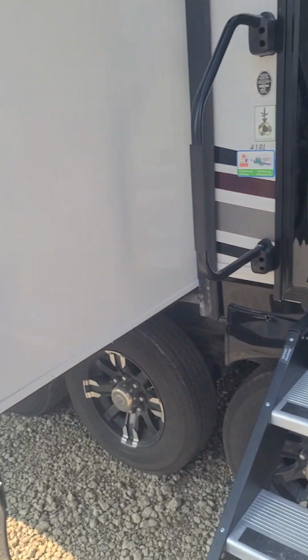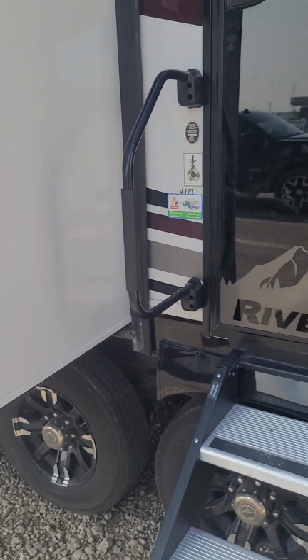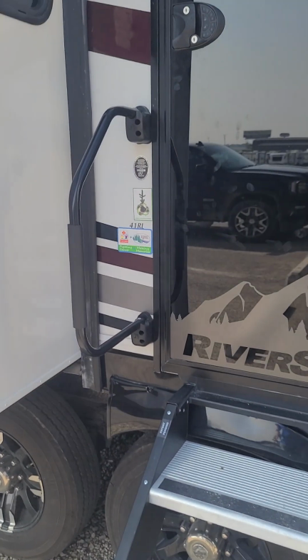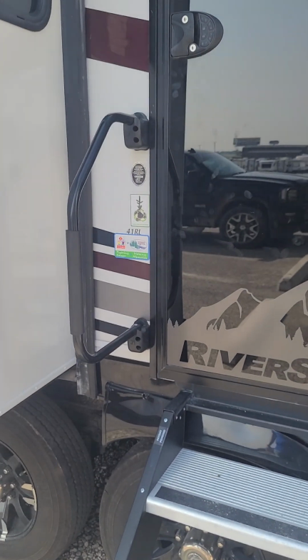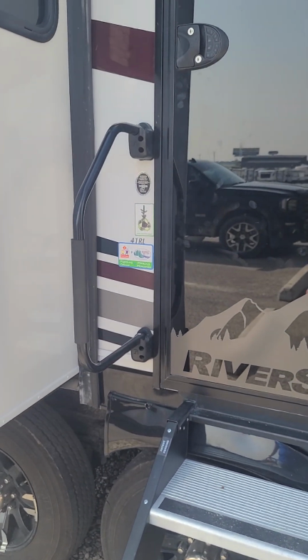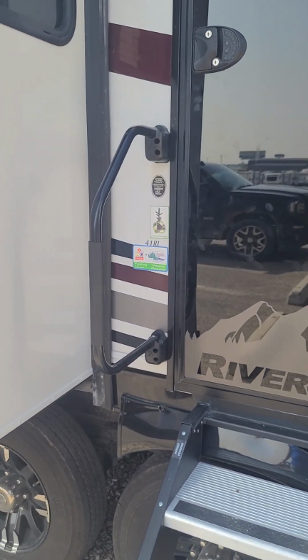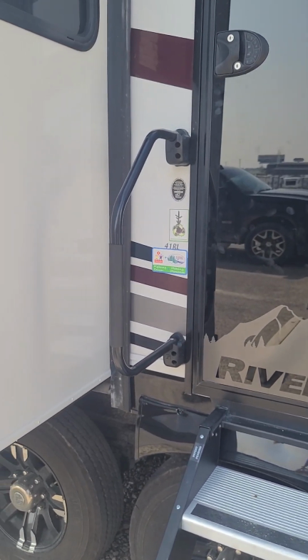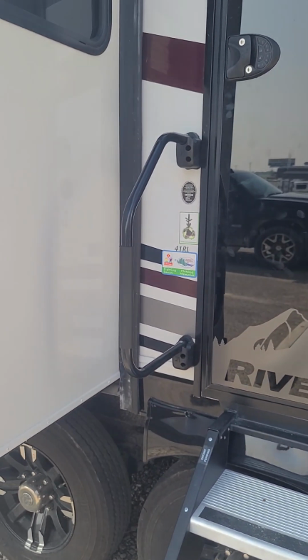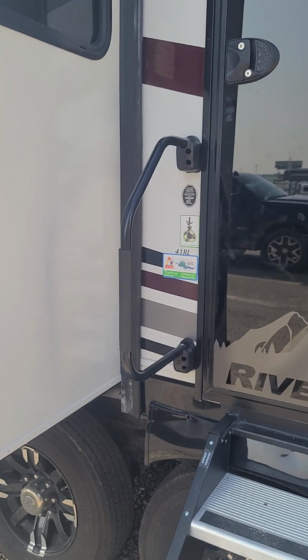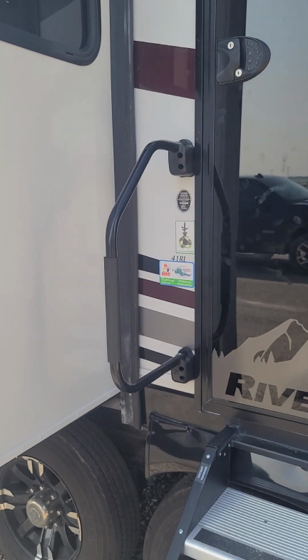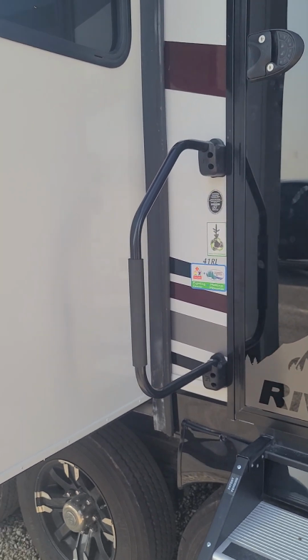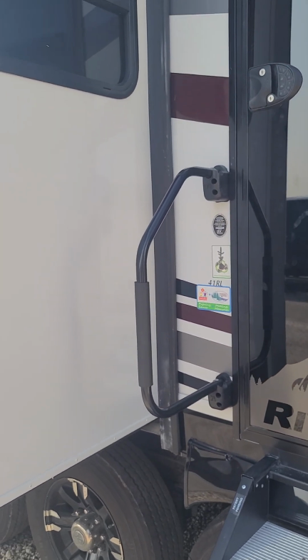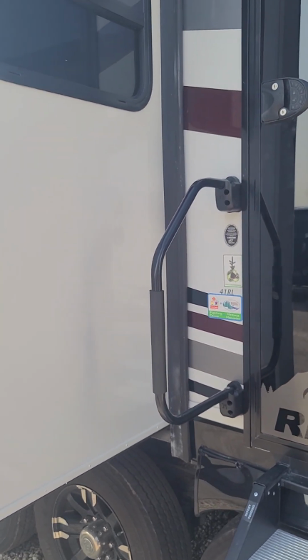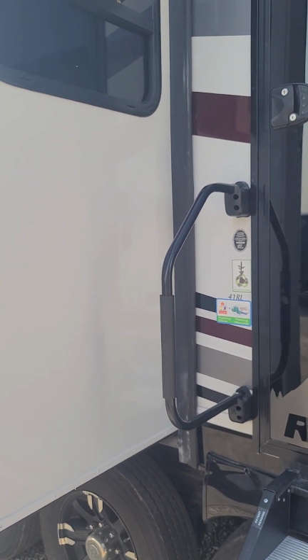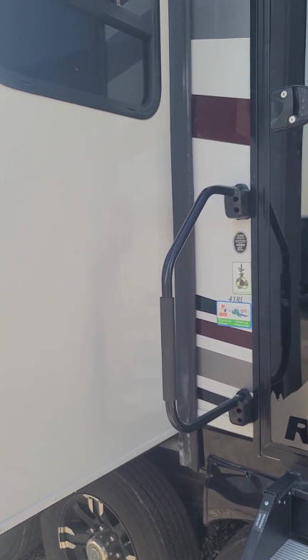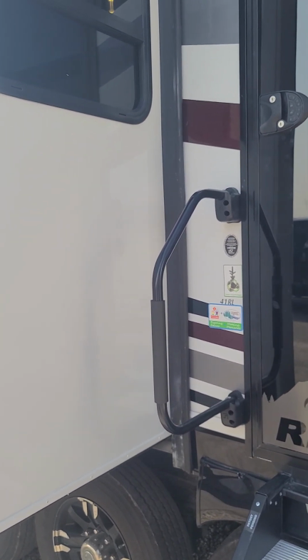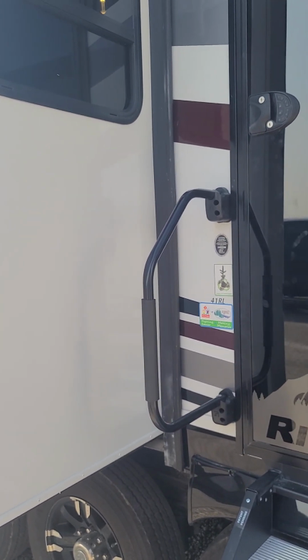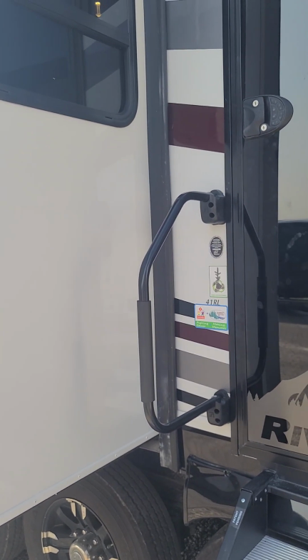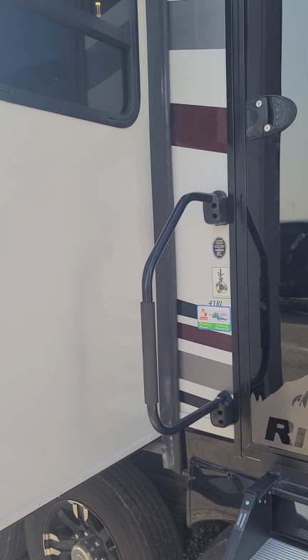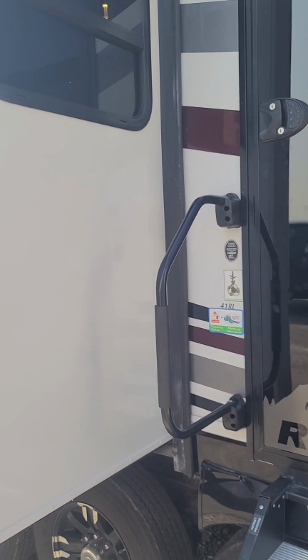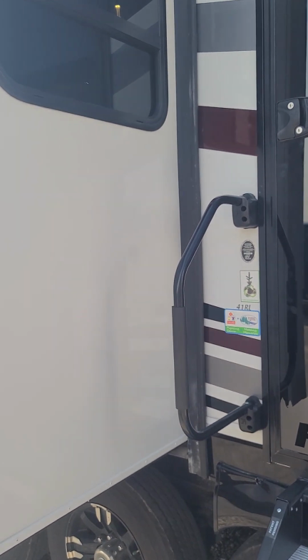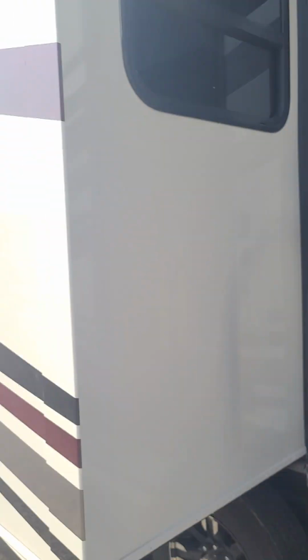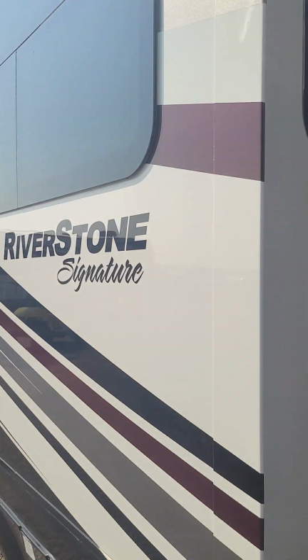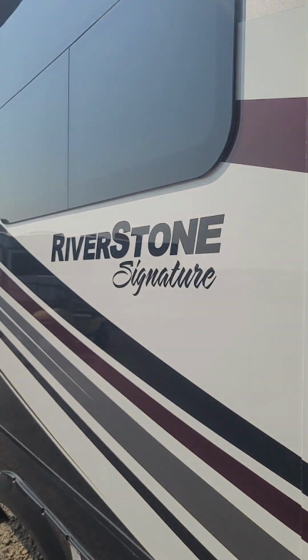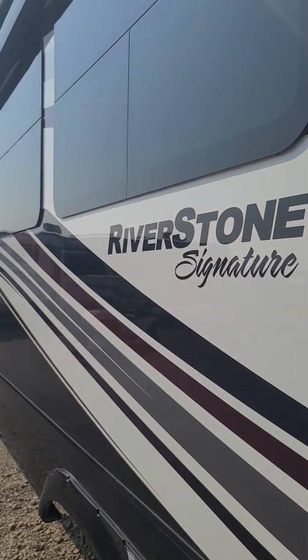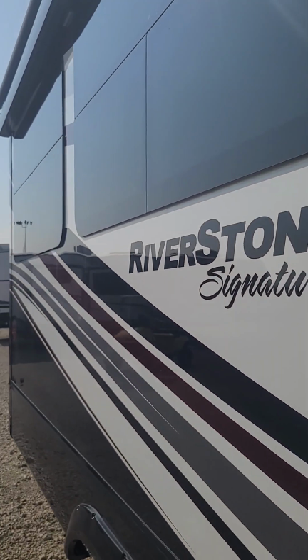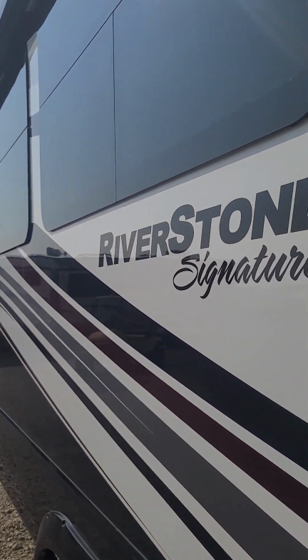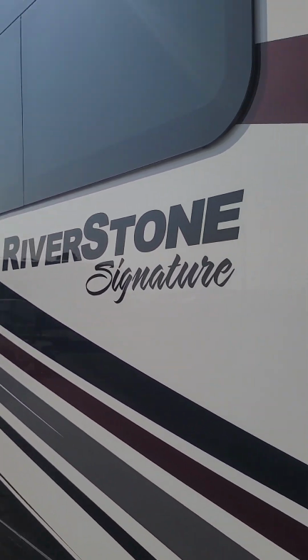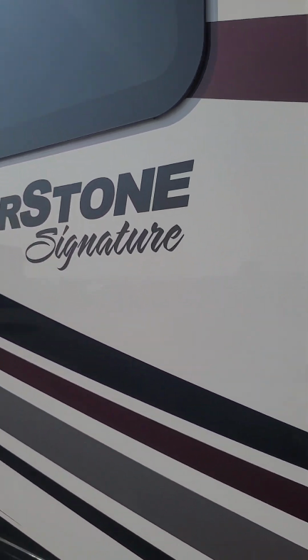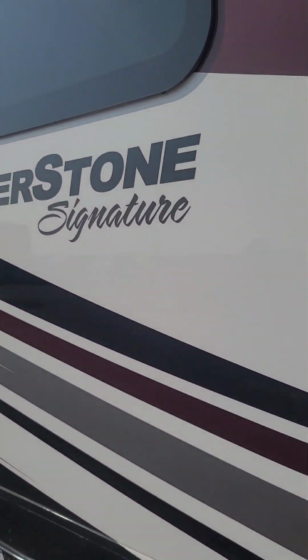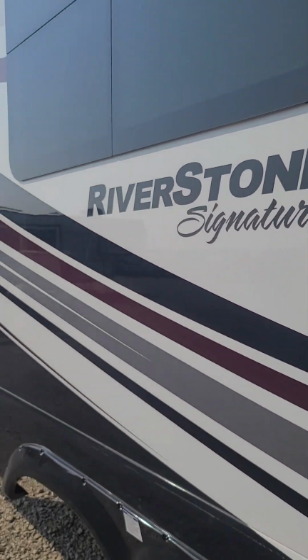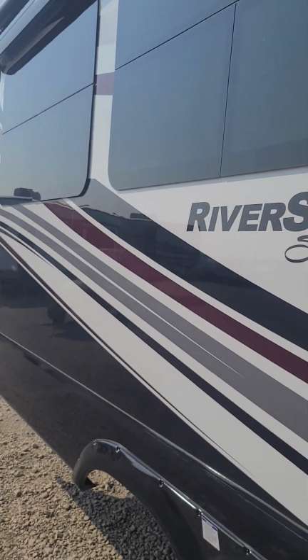Good morning. This is Damien with Funtown RV here in Waco, Texas. Going to be doing a quick walk around on a 2023 41RL. This is a Riverstone Signature with a full body paint. So here we go.